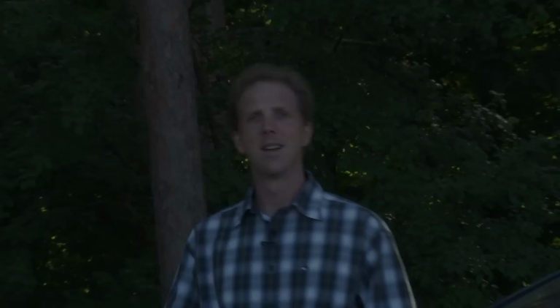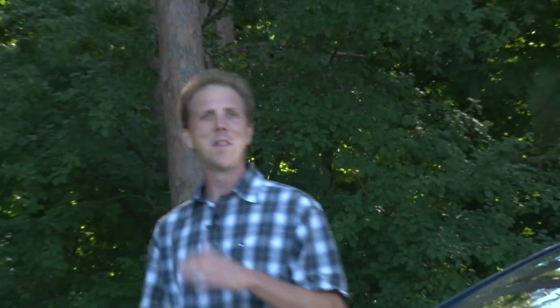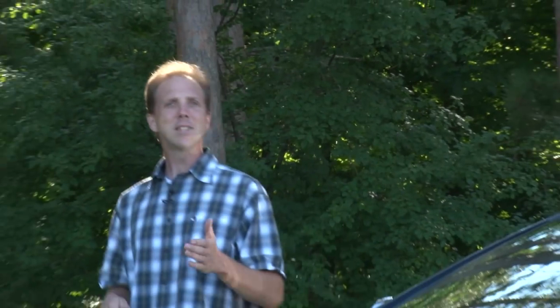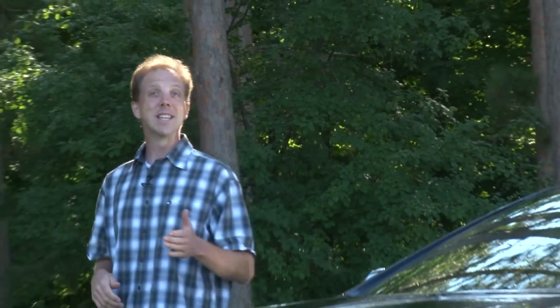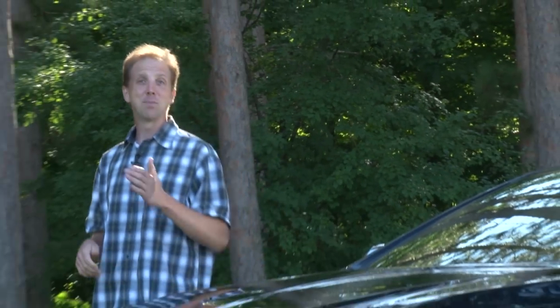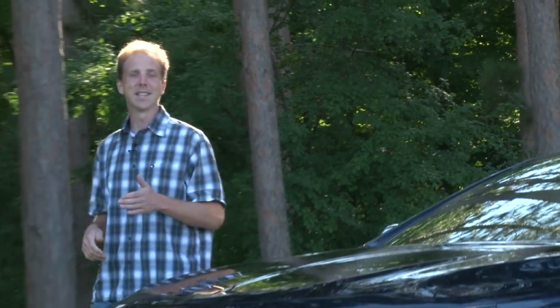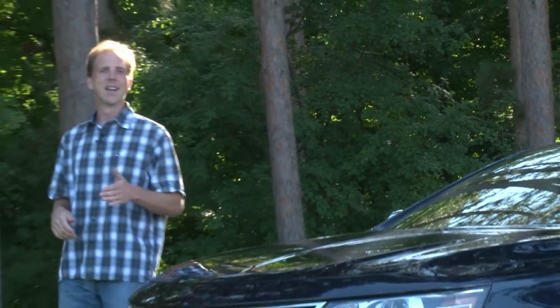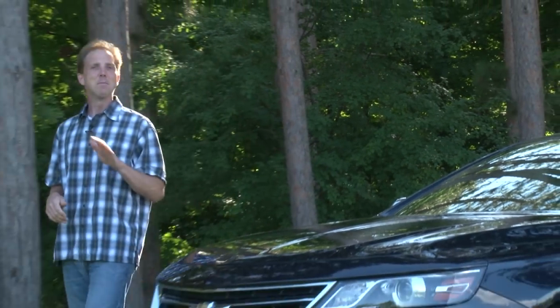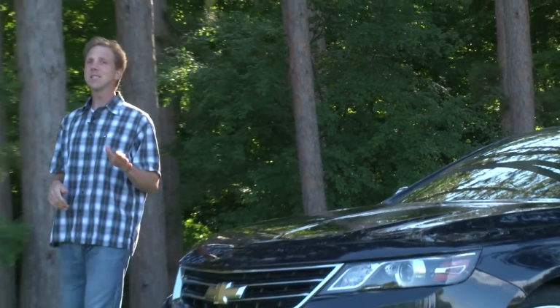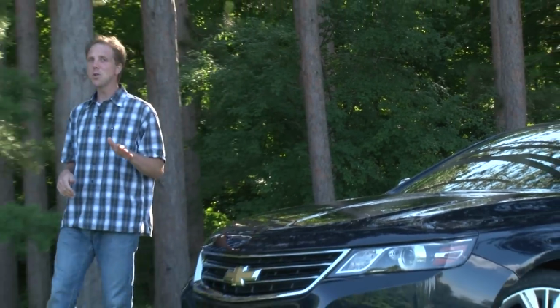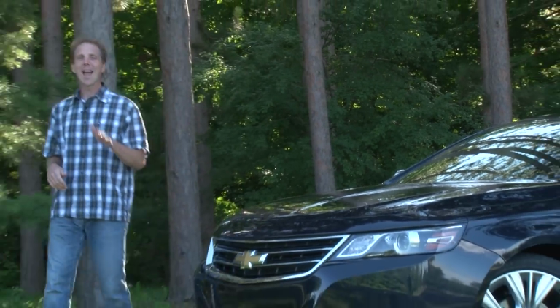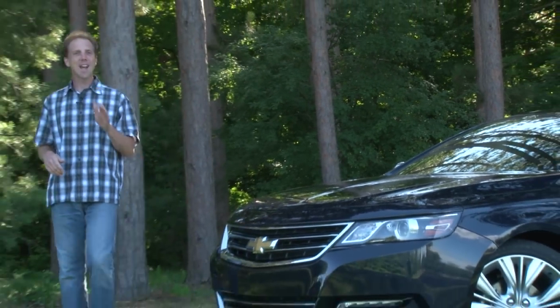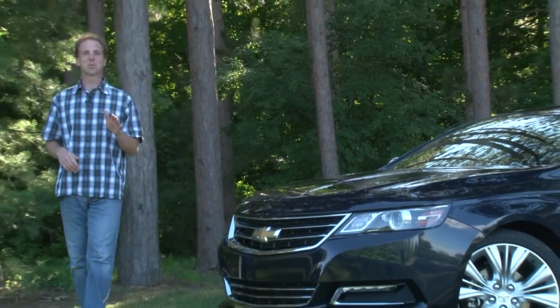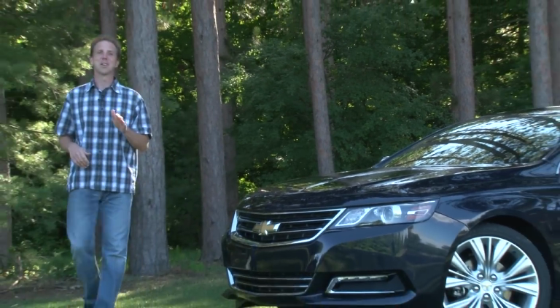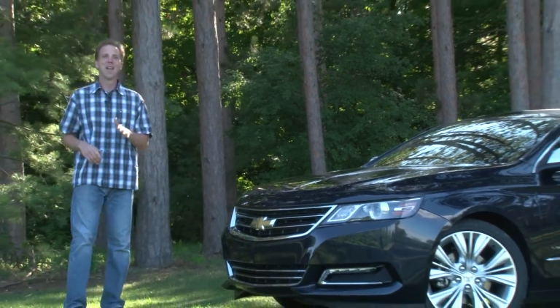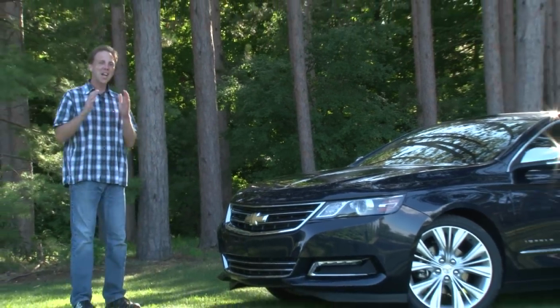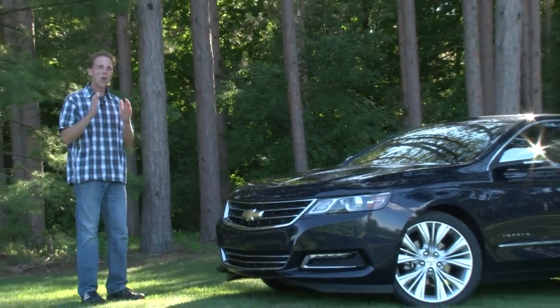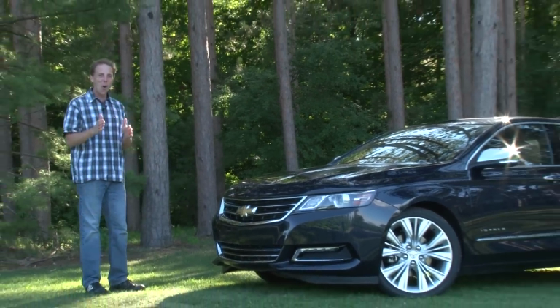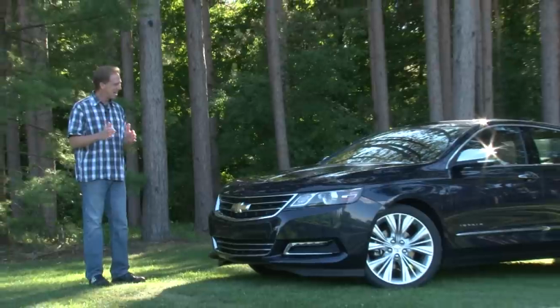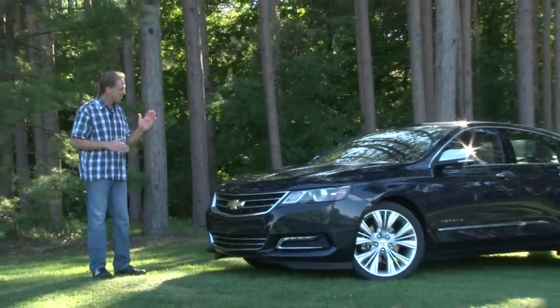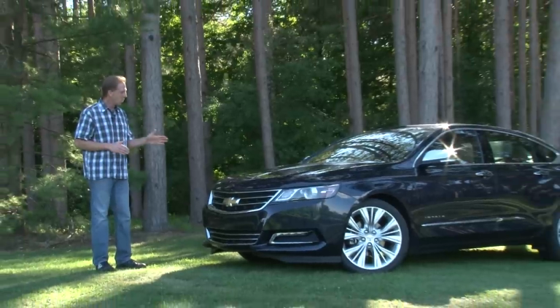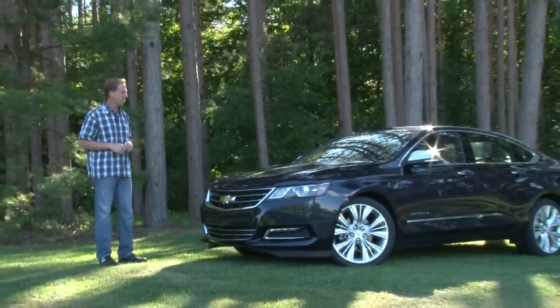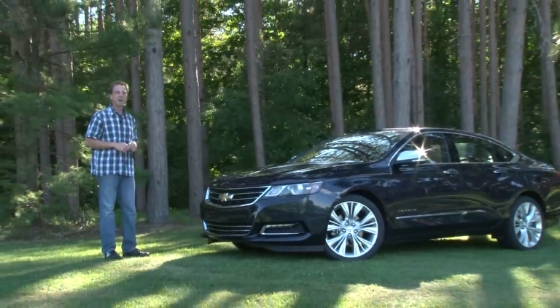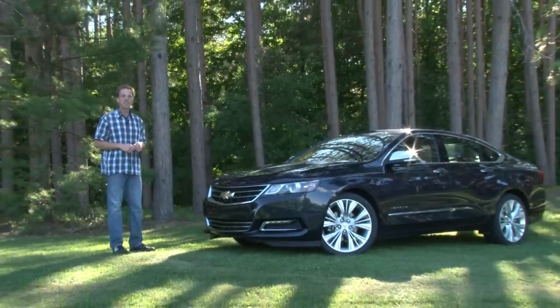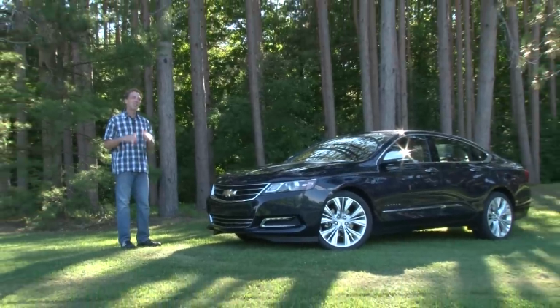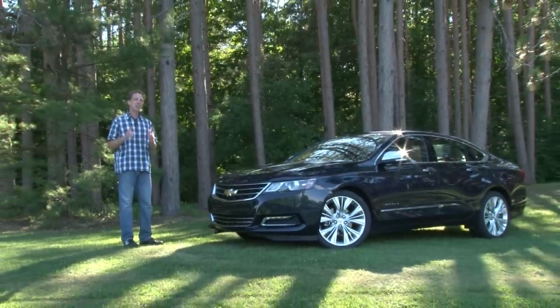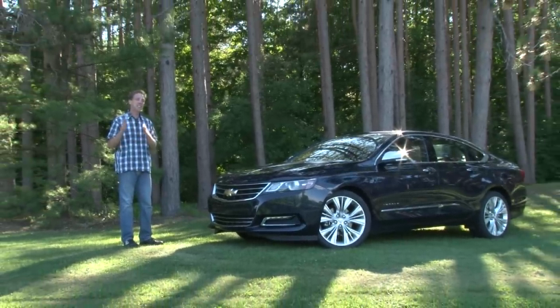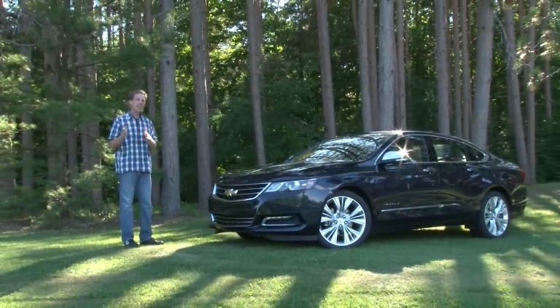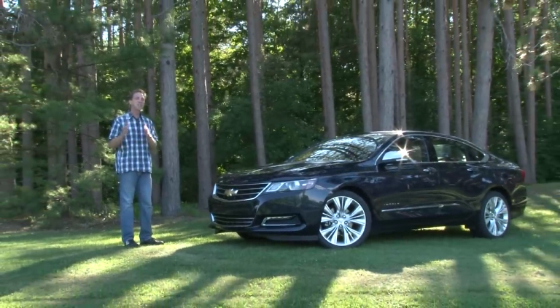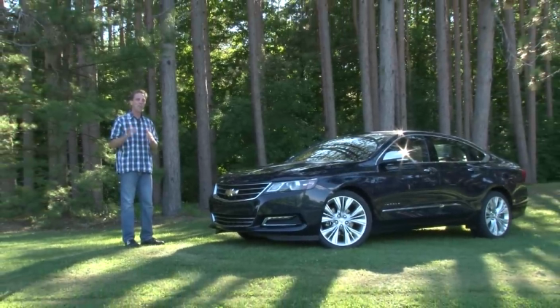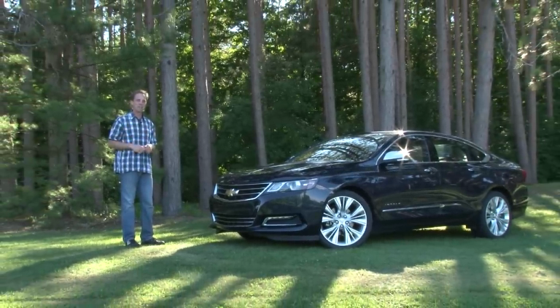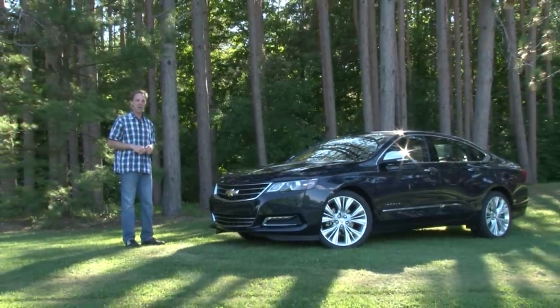With its rental fleet days behind it, the Impala's future has never looked brighter. Chevy has gone all-in on this new 2014 model, and the resultant sedan is one they can be proud of.